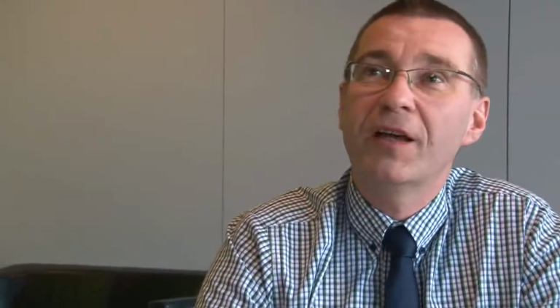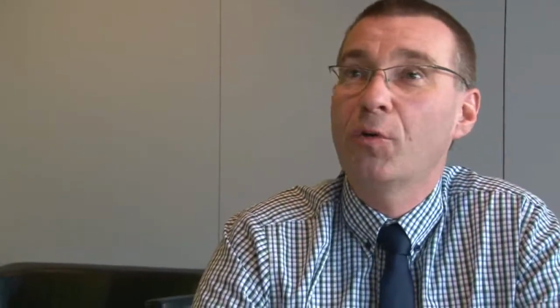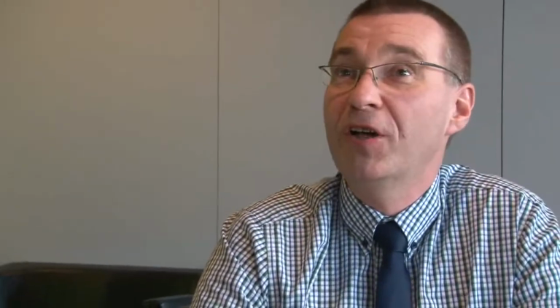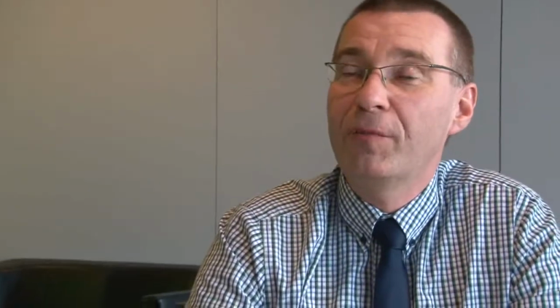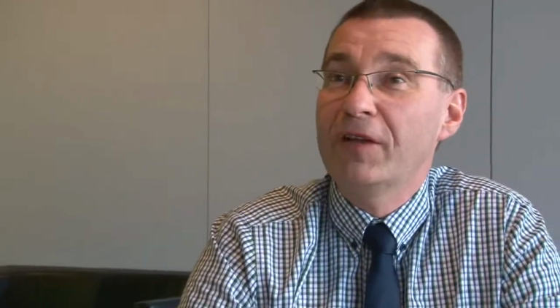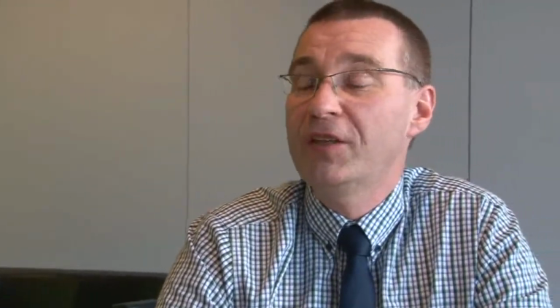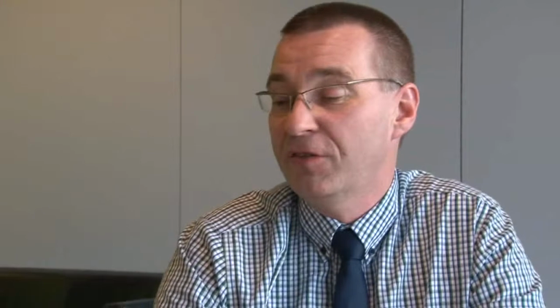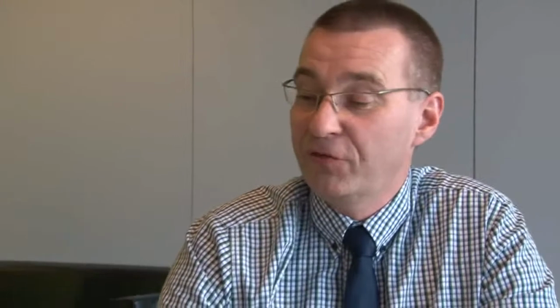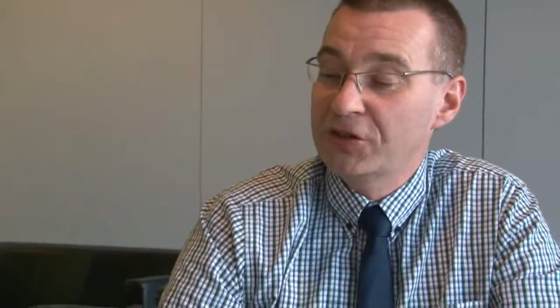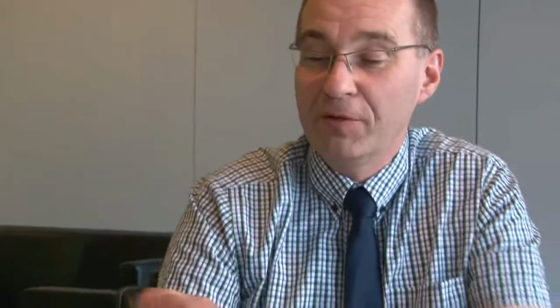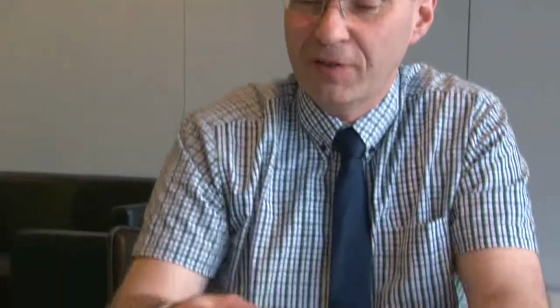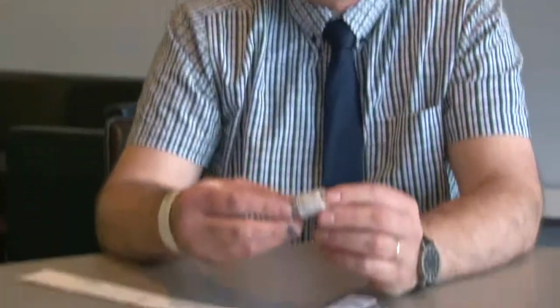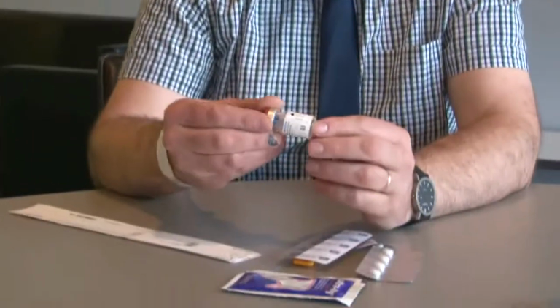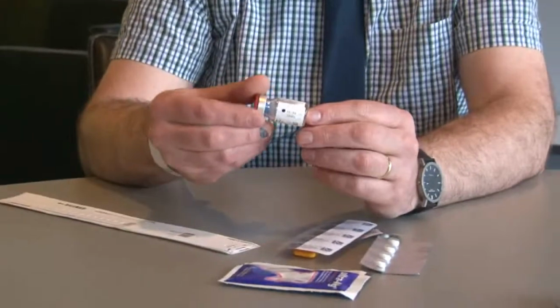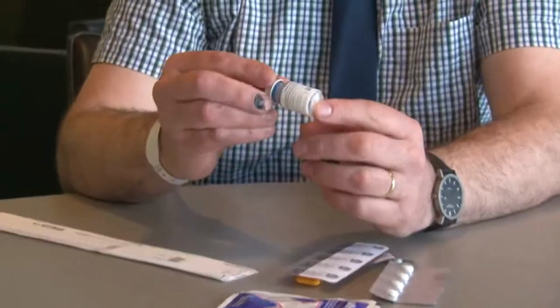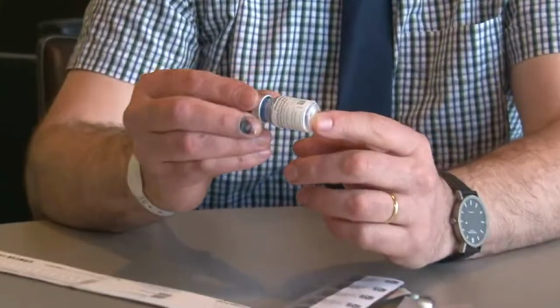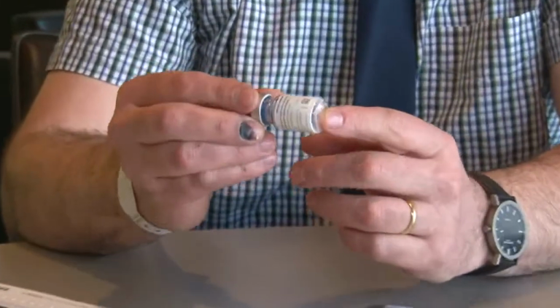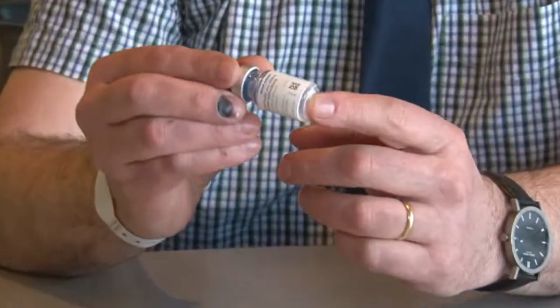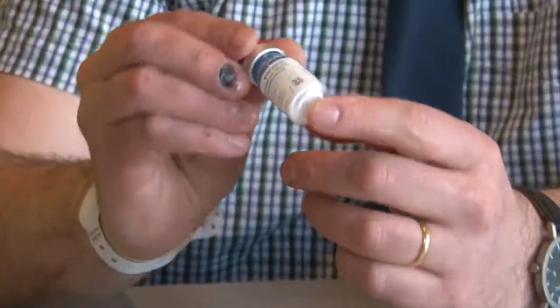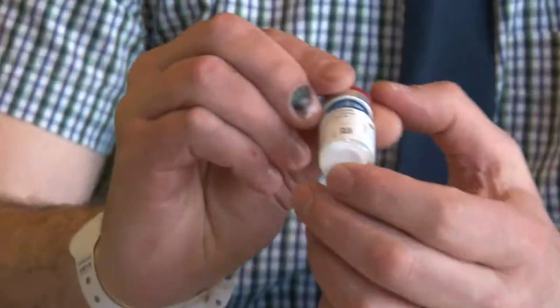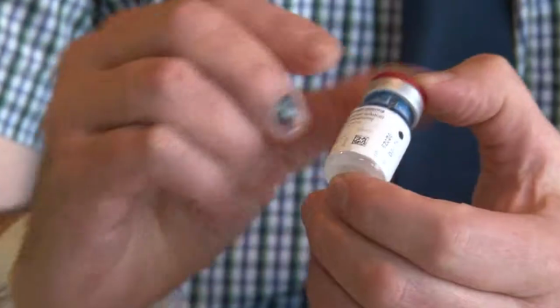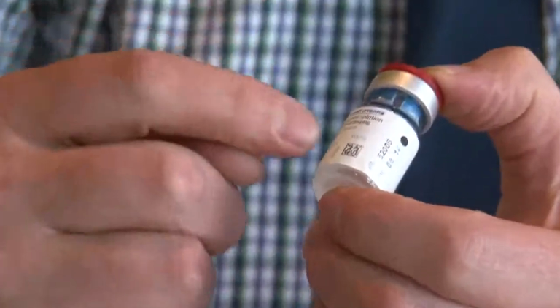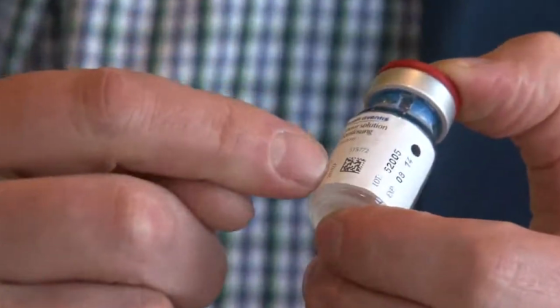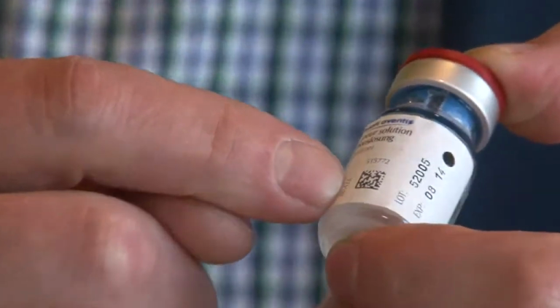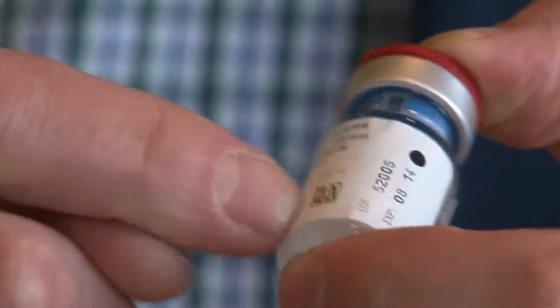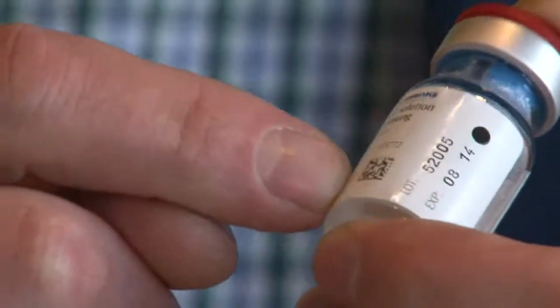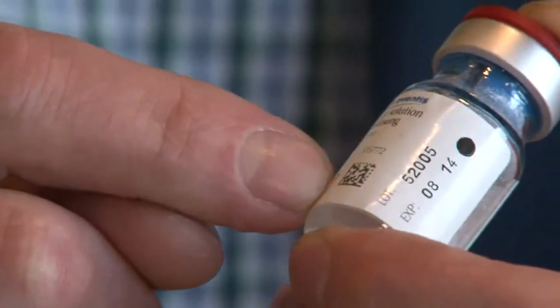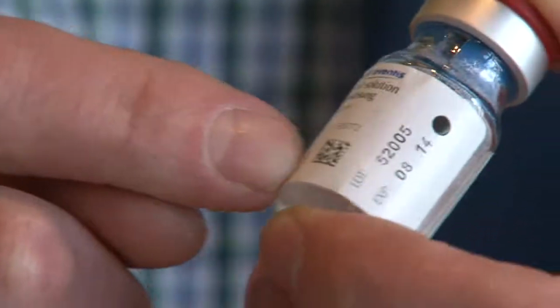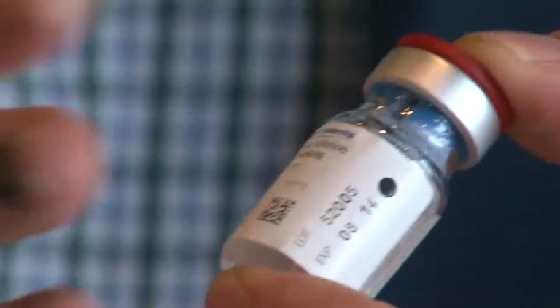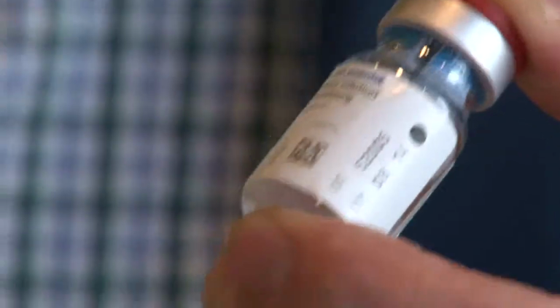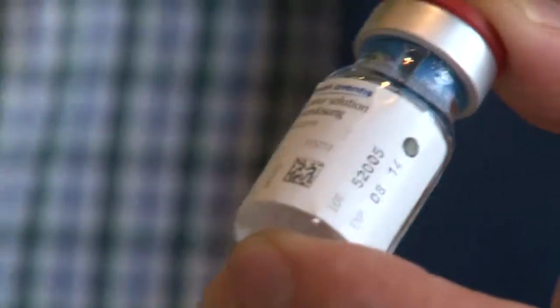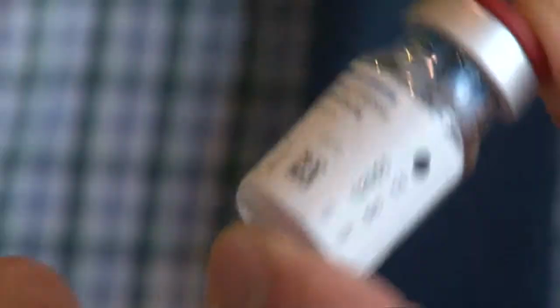When it's done in the factory, it's done right the first time. Right now we already see medication on the market with a single code on it, with all the information in it.